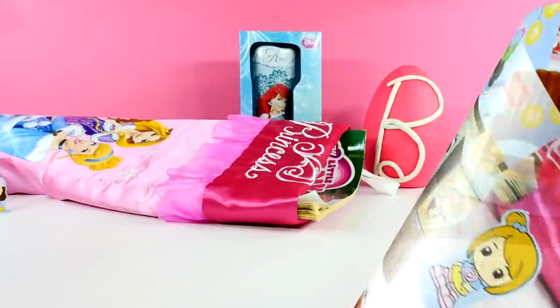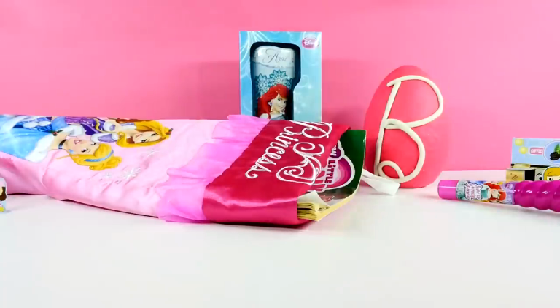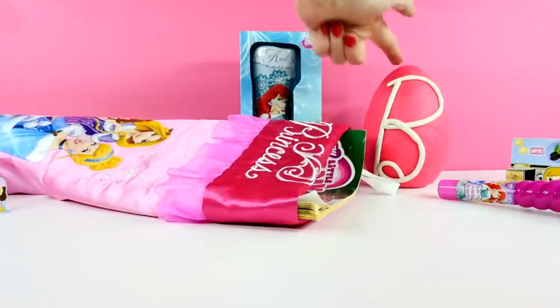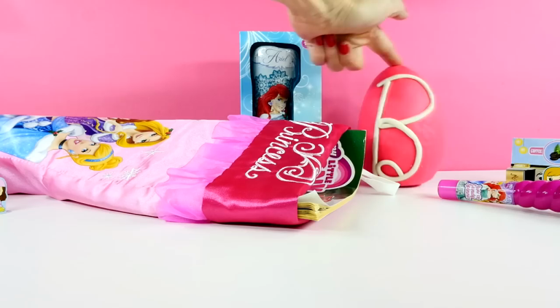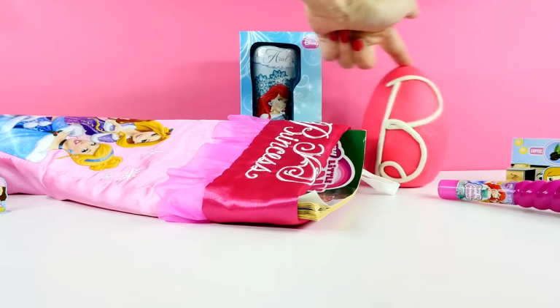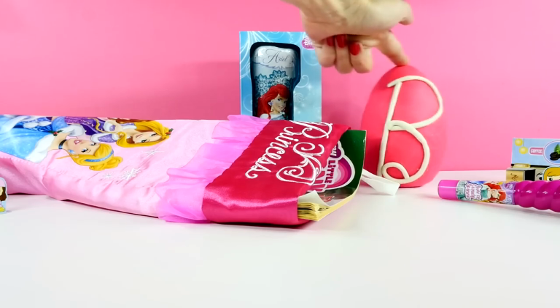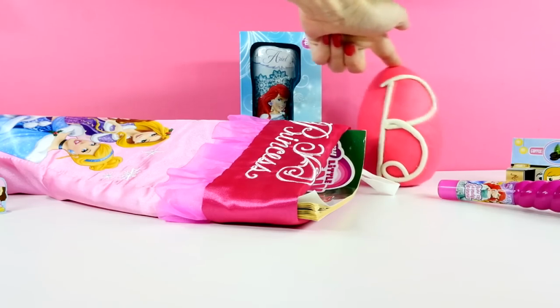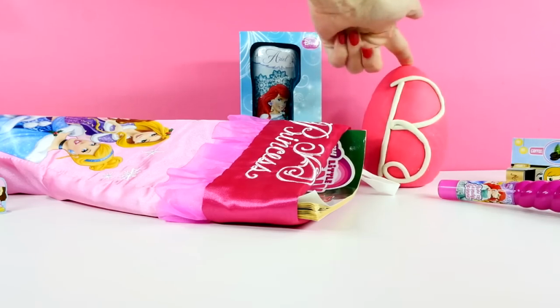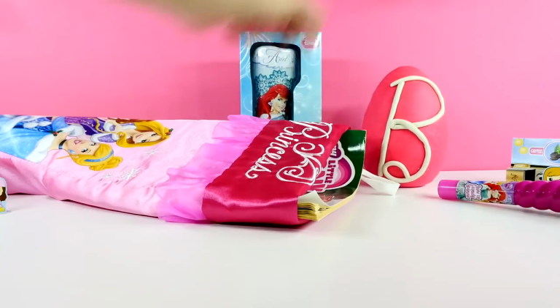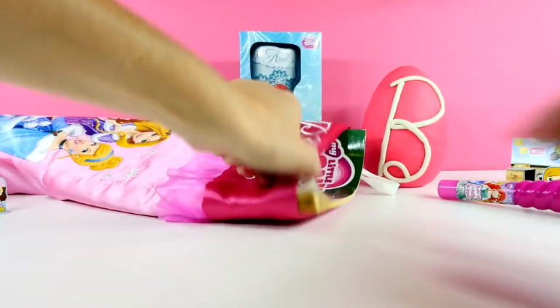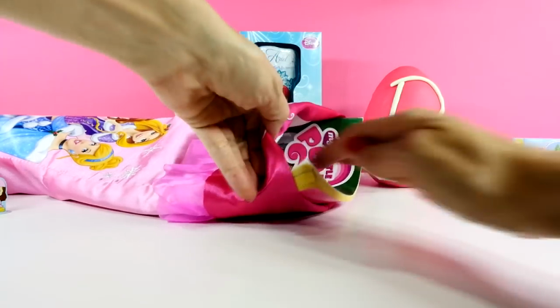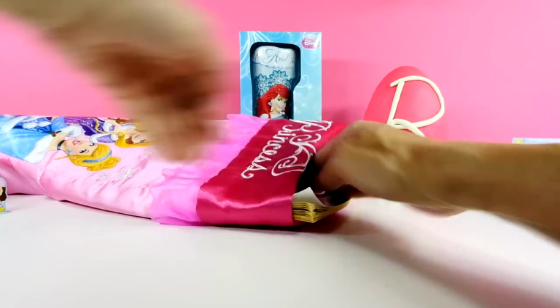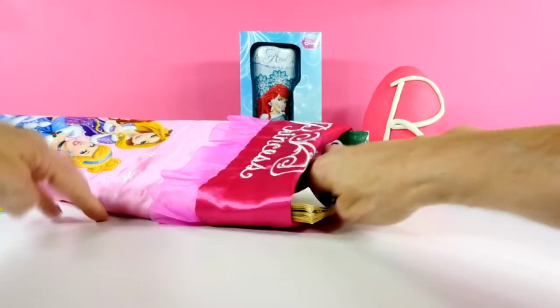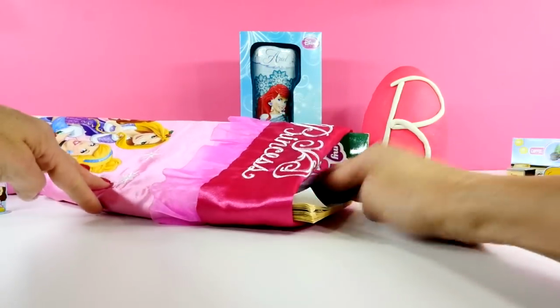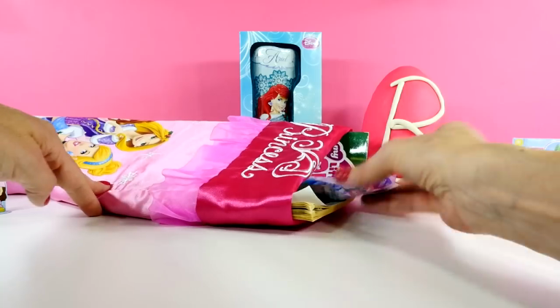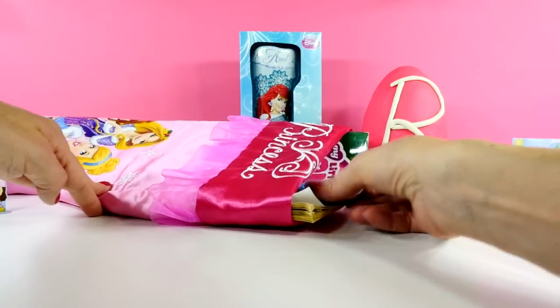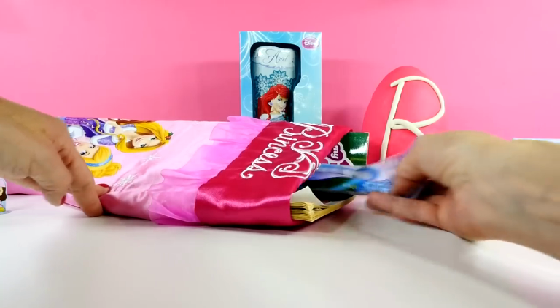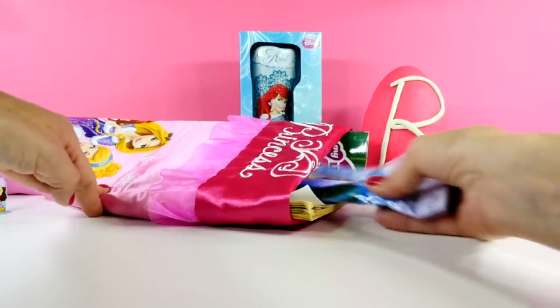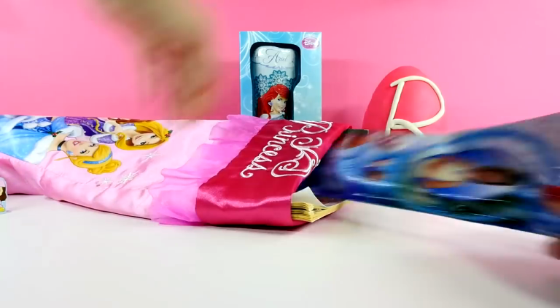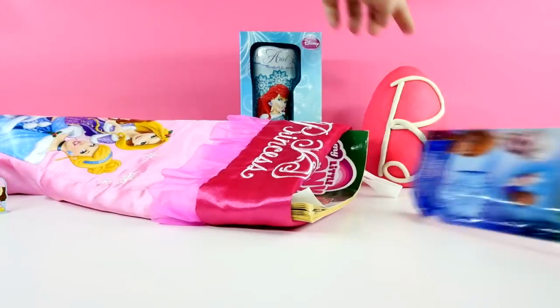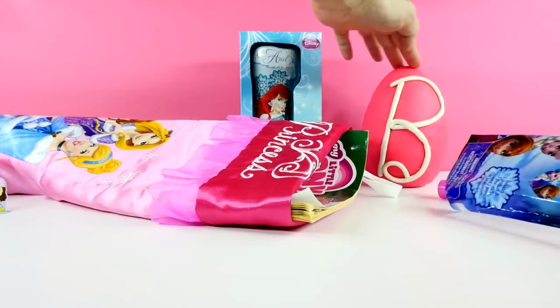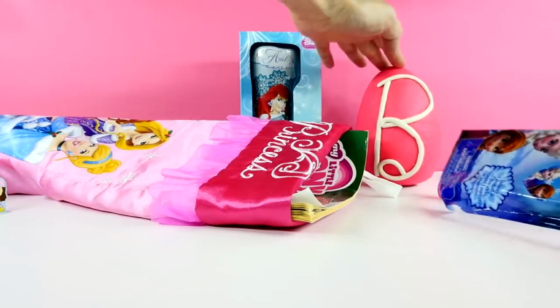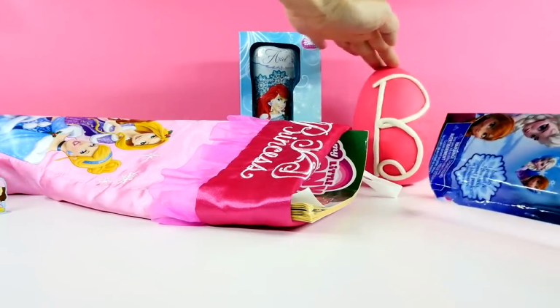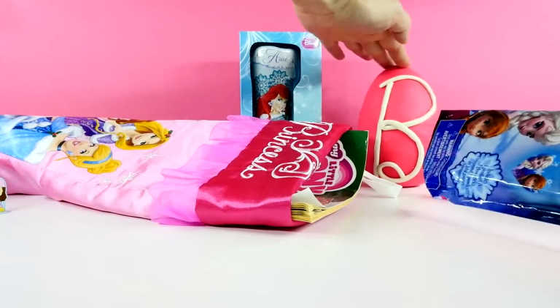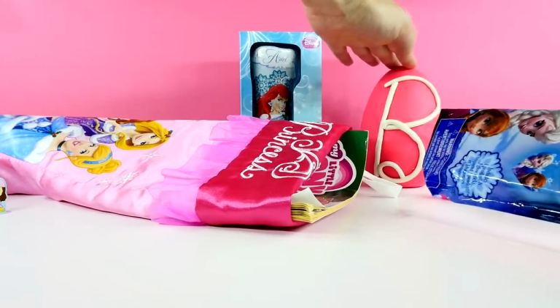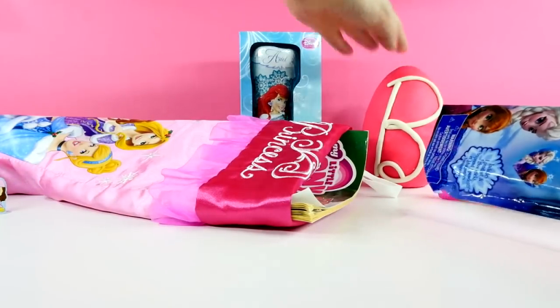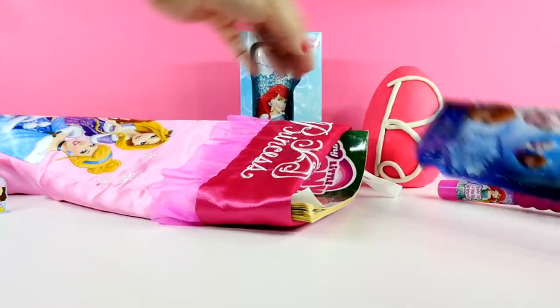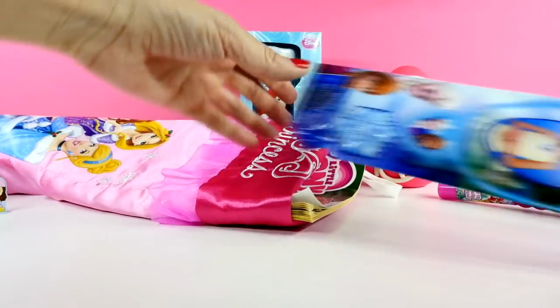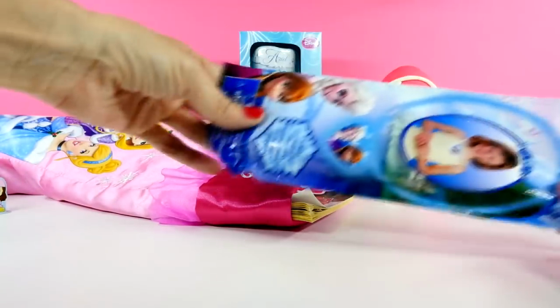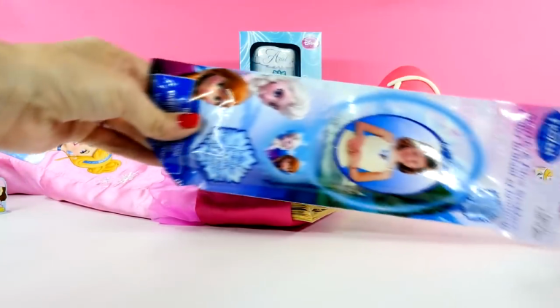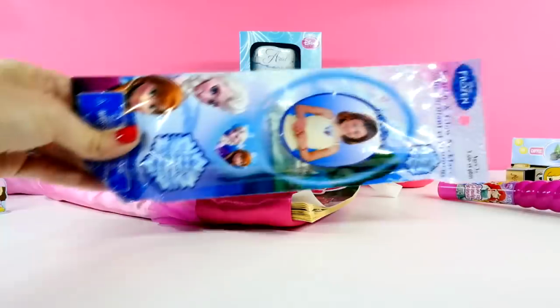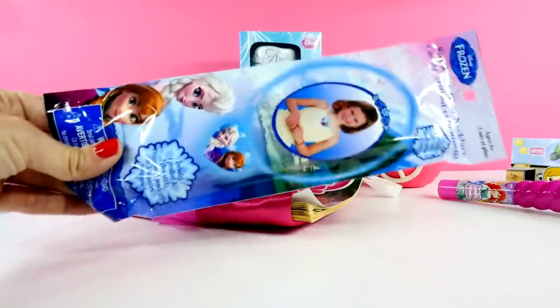Did you guys notice this big Play-Doh egg back here? I forgot to tell you about that in the intro. So this is a big Play-Doh egg and it's got some surprises in it, and I'm going to open that as well.